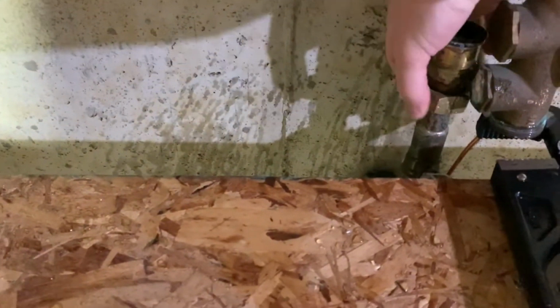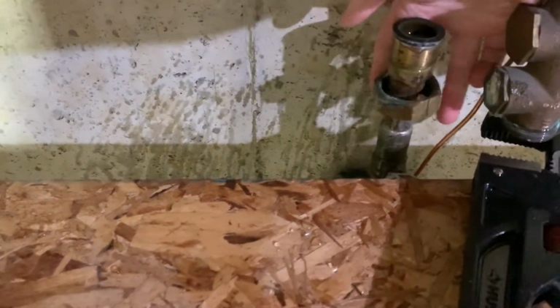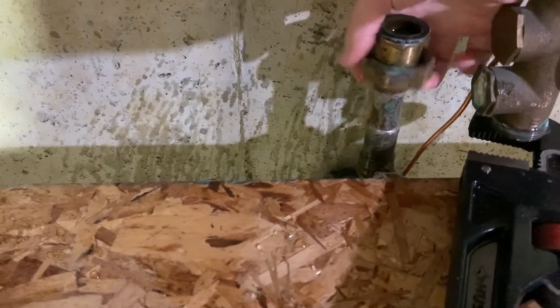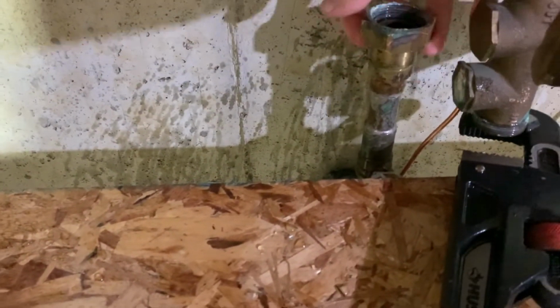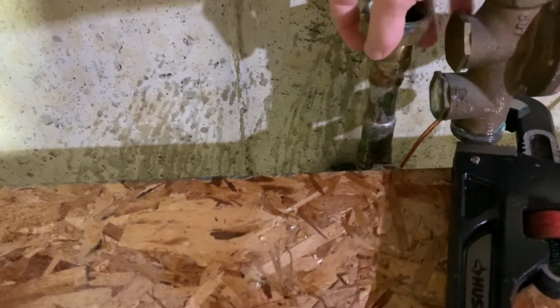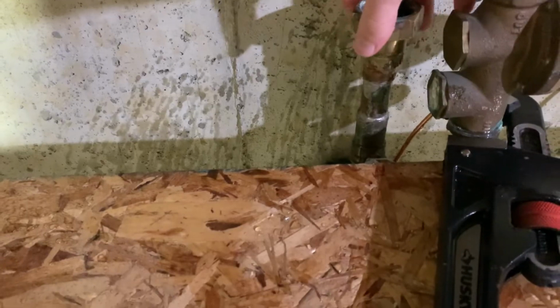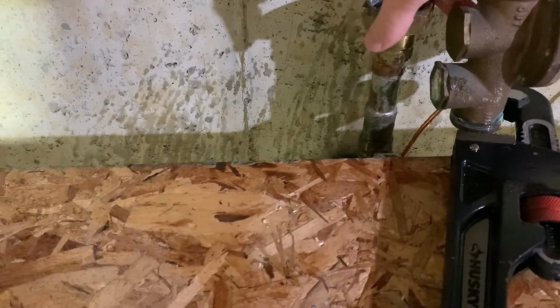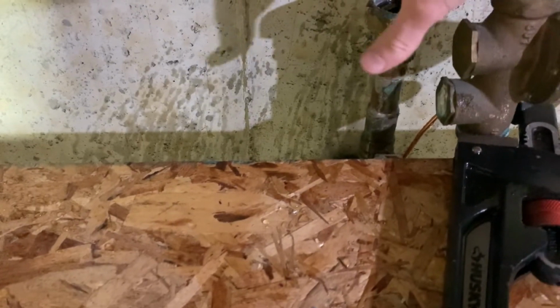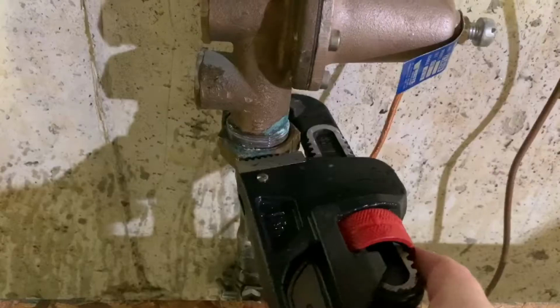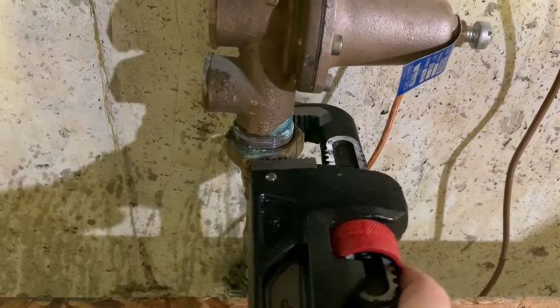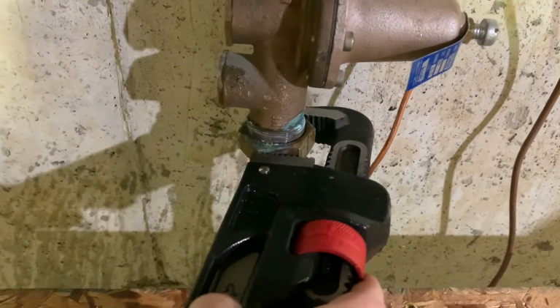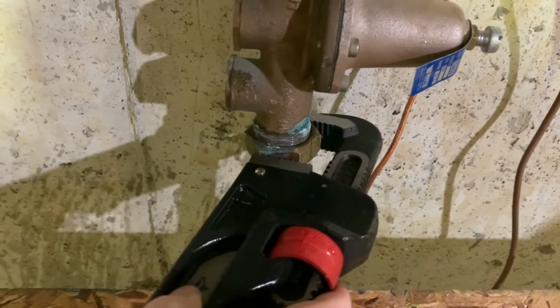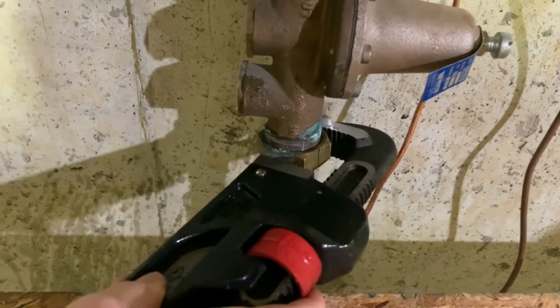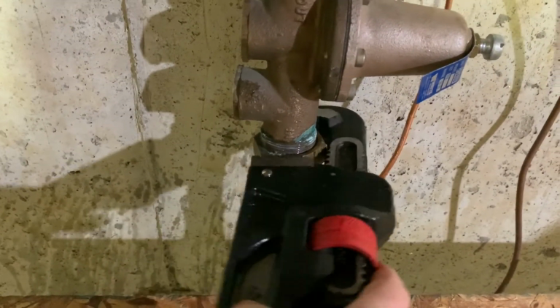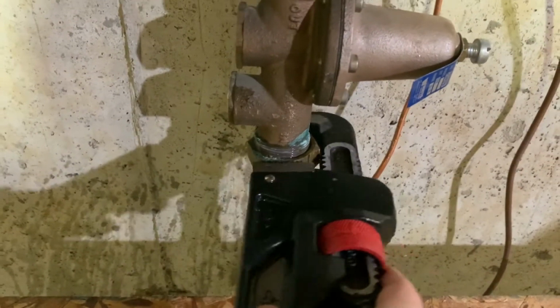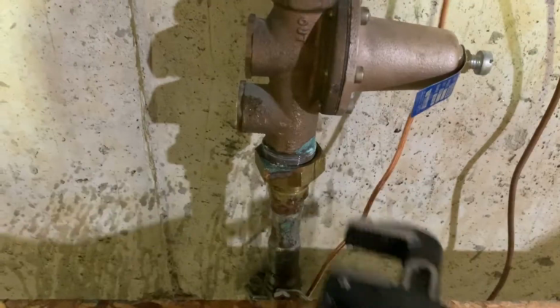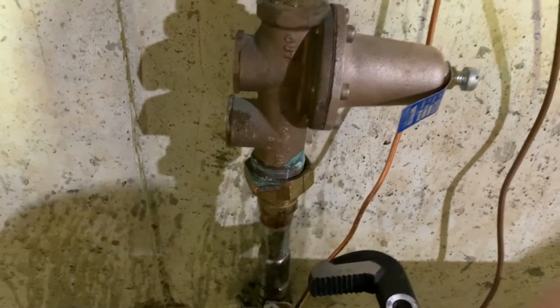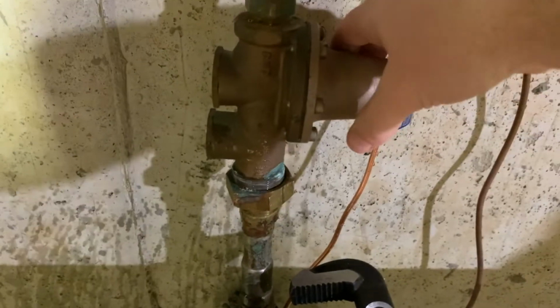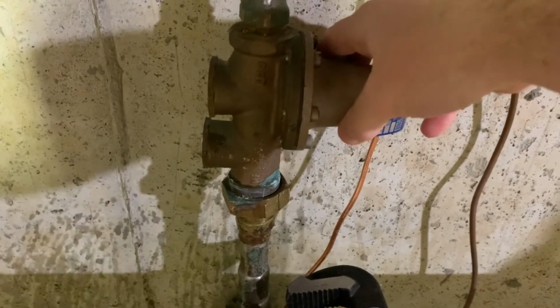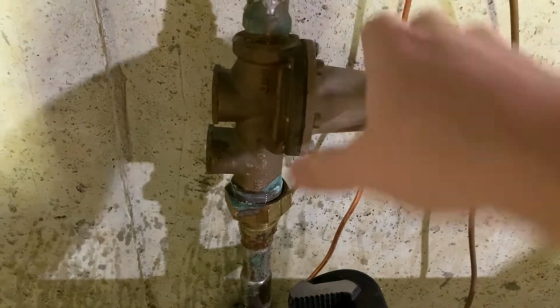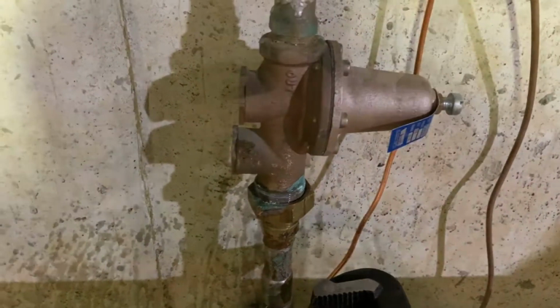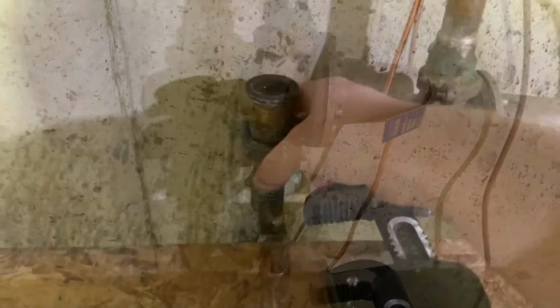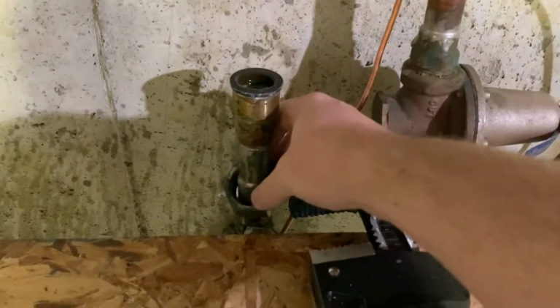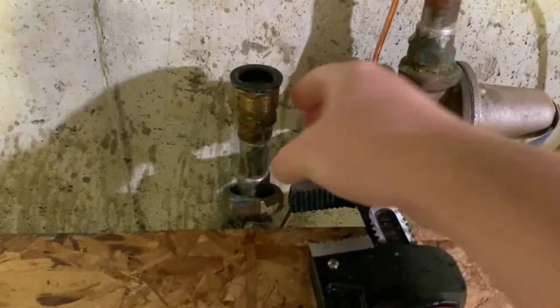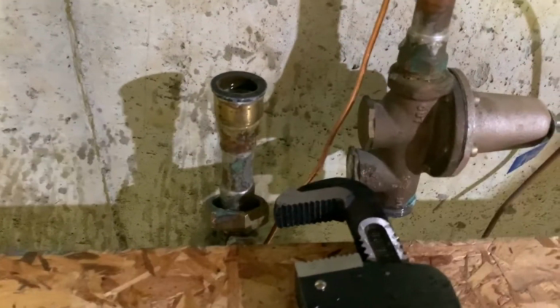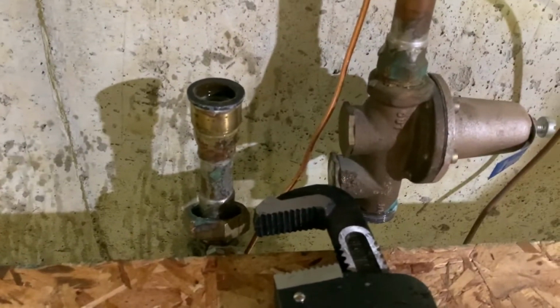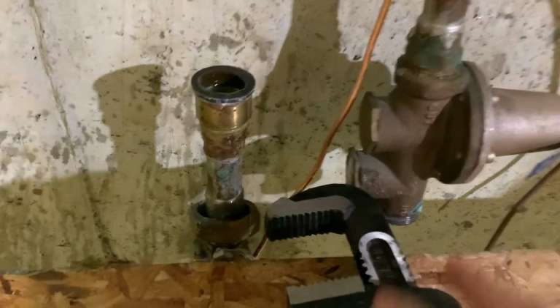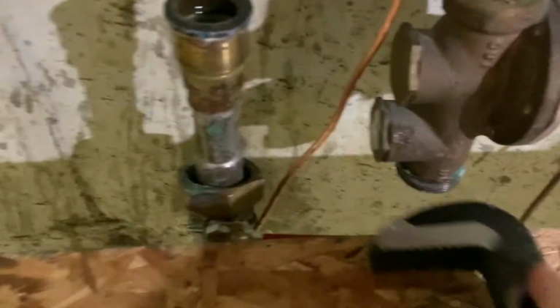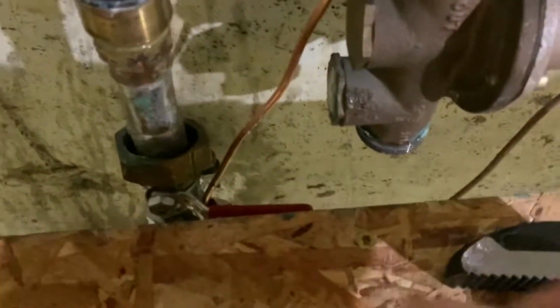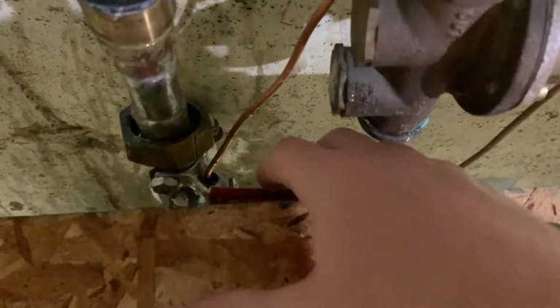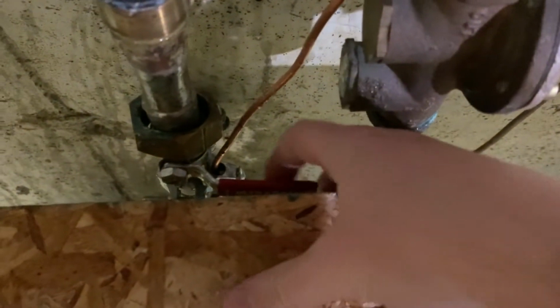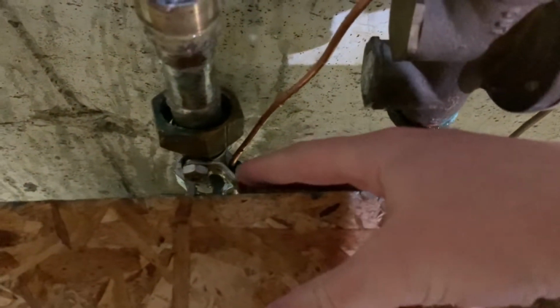You can see here the nut that I unscrewed — that's part of the union and it comes right off. It wasn't stuck too bad actually. Before doing this, you'll want to shut off the valve so the water is off to your house.